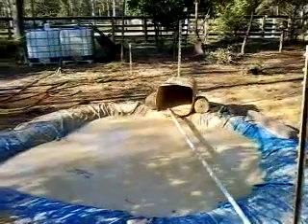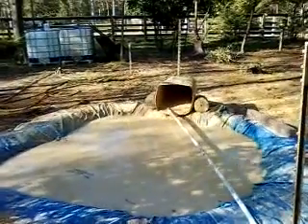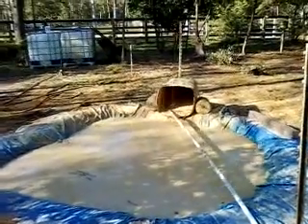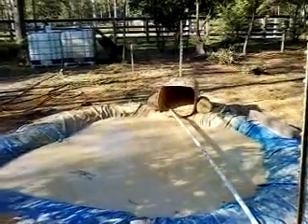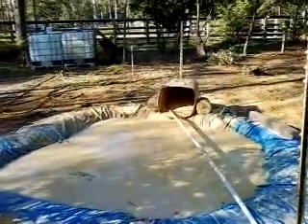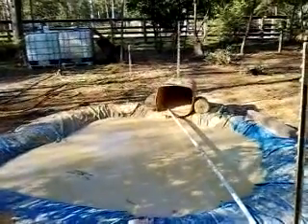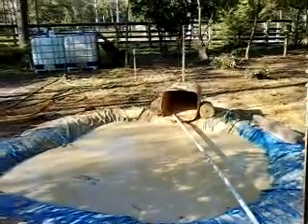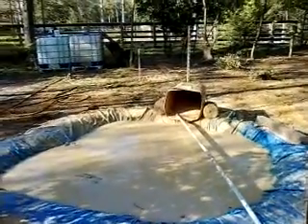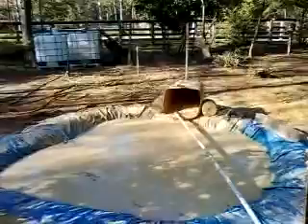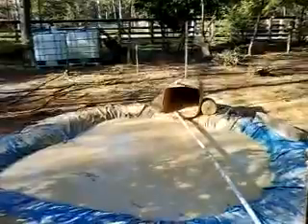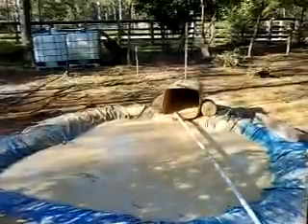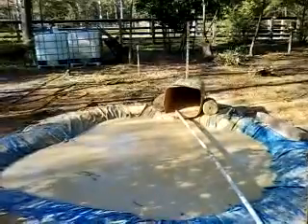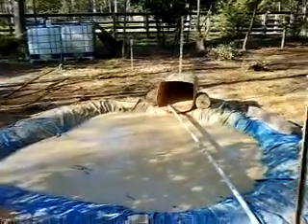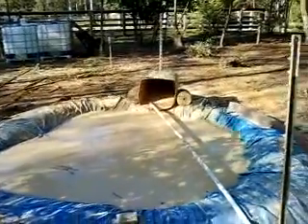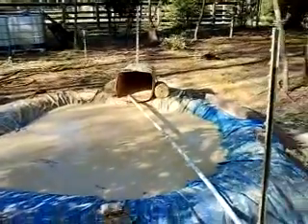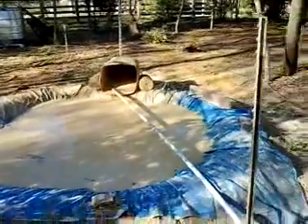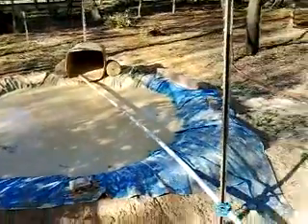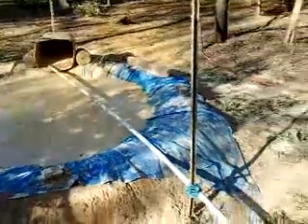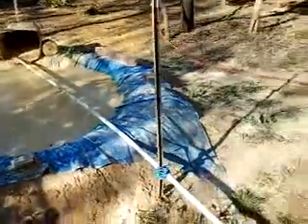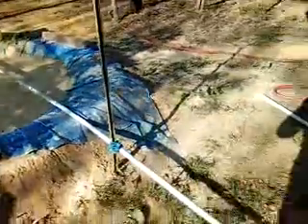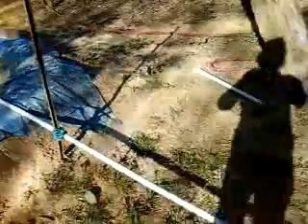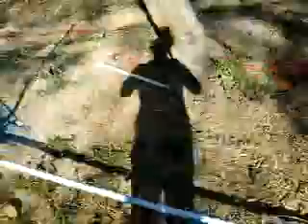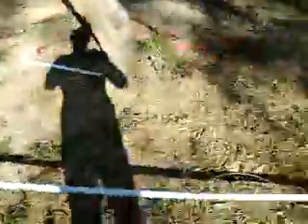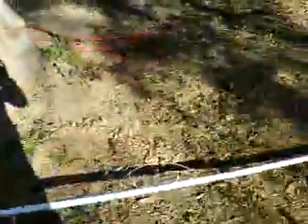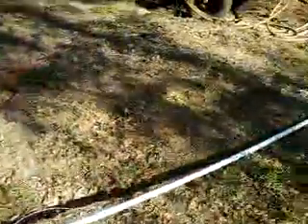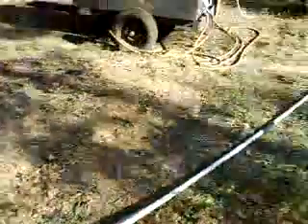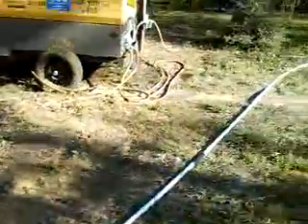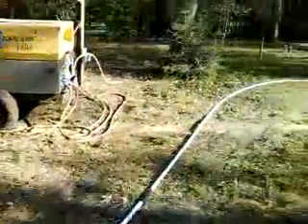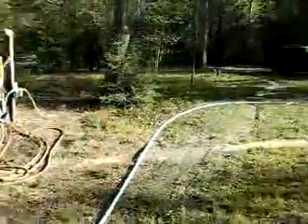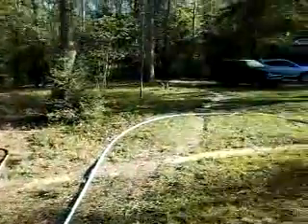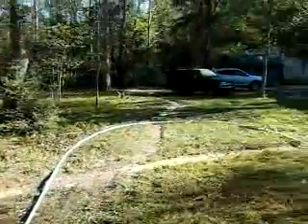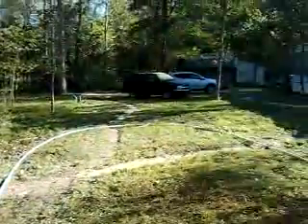All right, Leah. This is where it shoots out from up under the ground, and it runs all the way along, around.